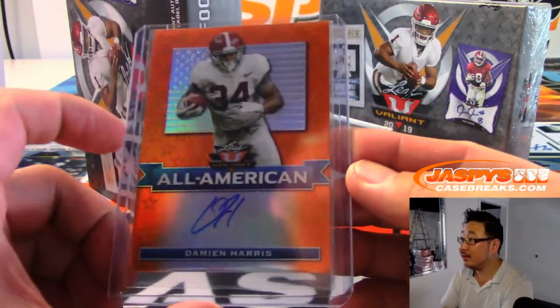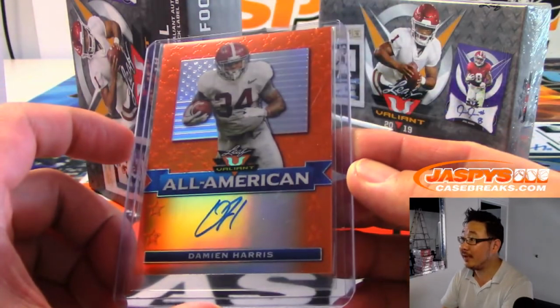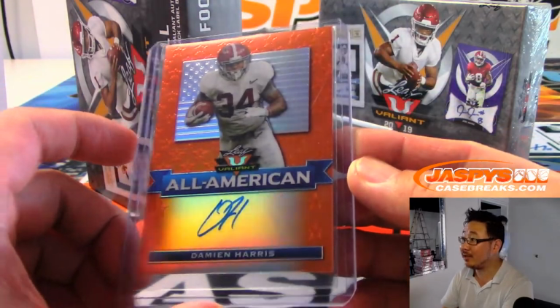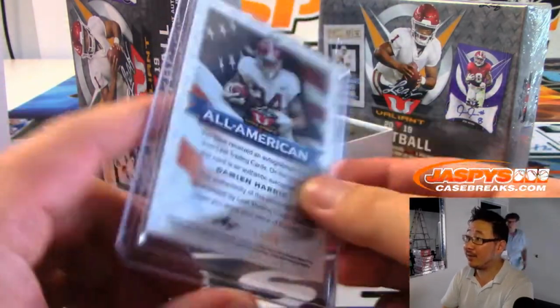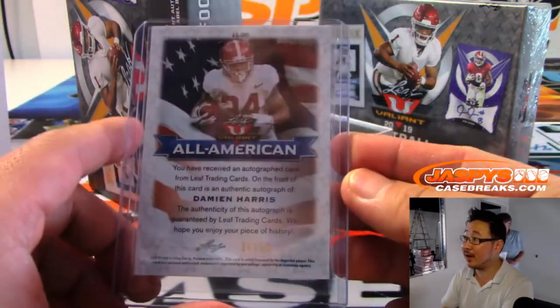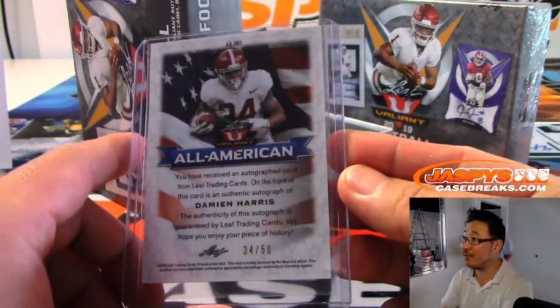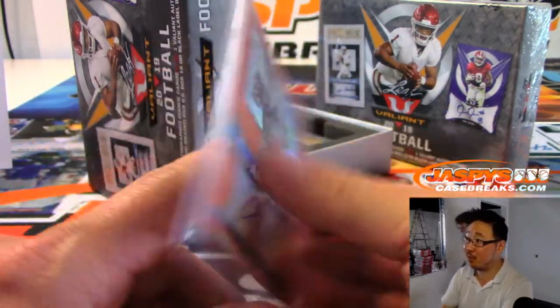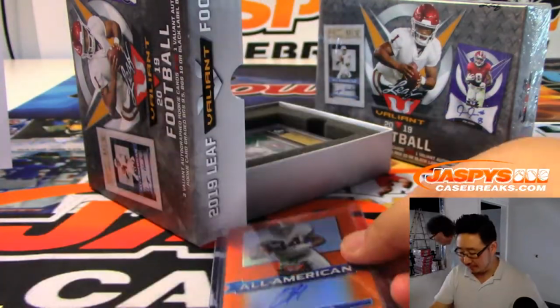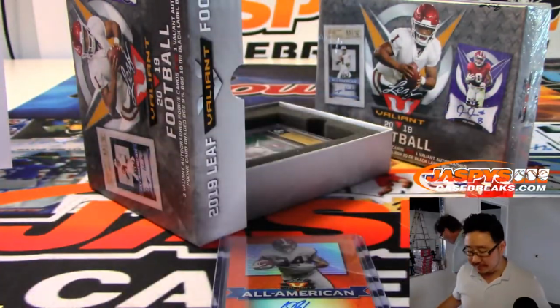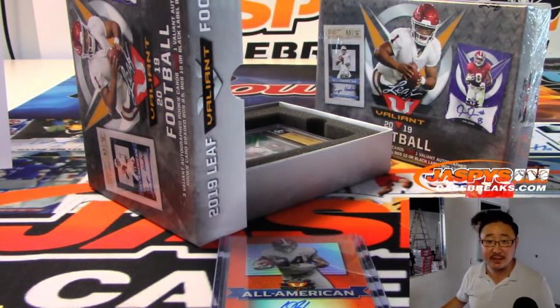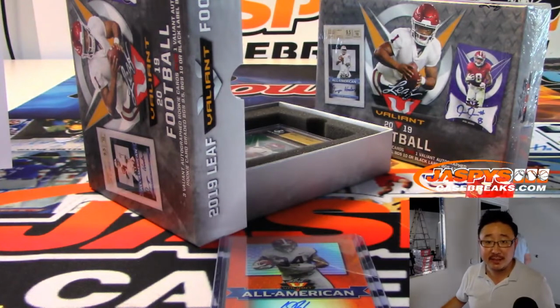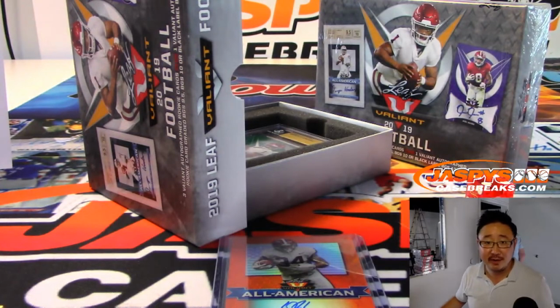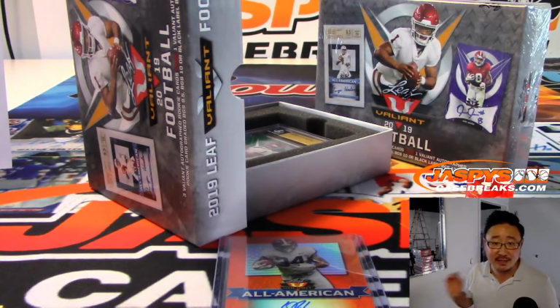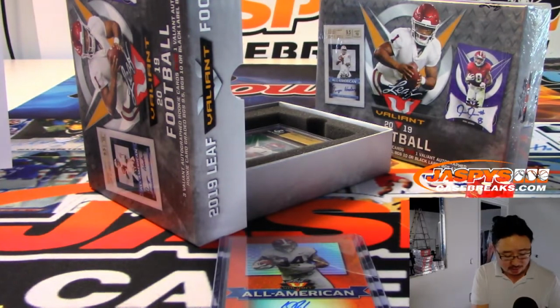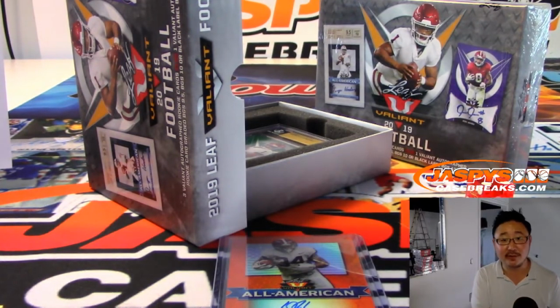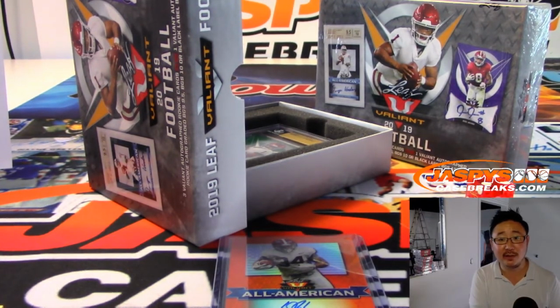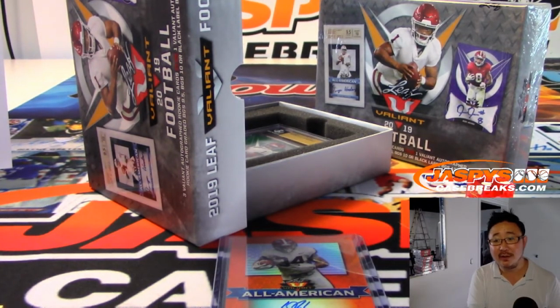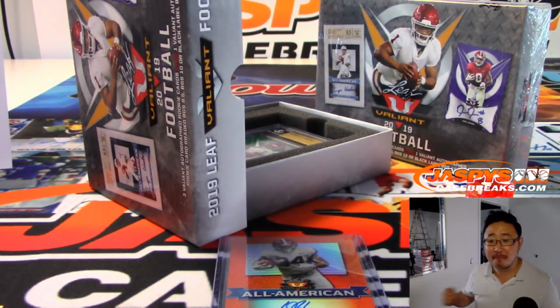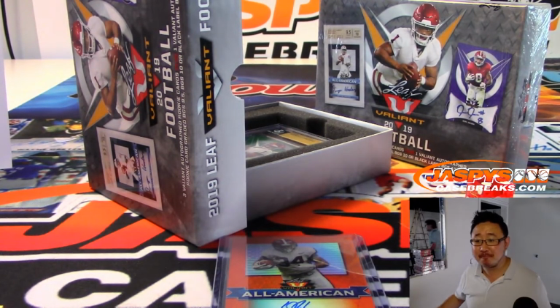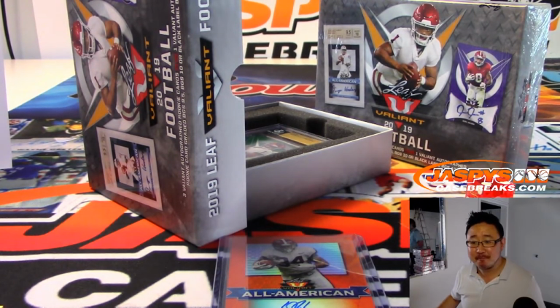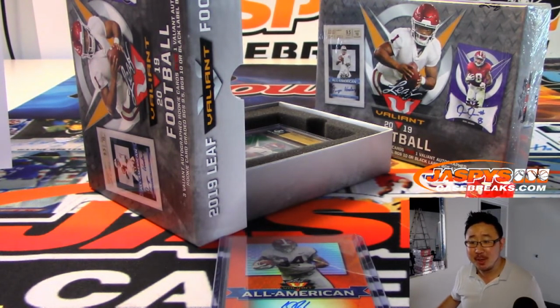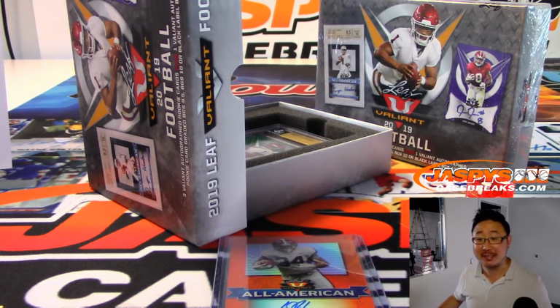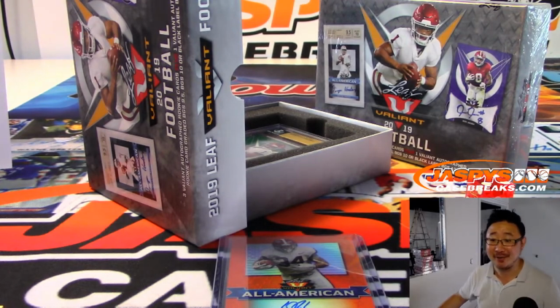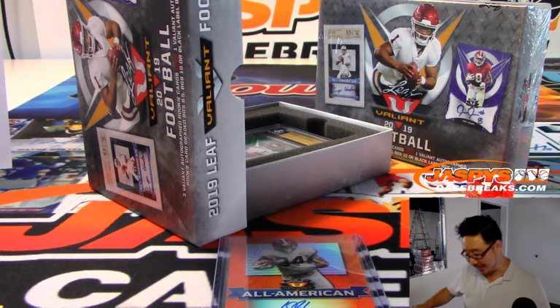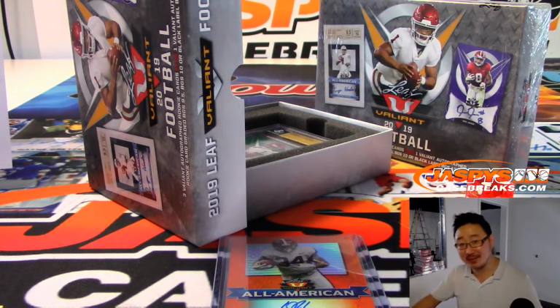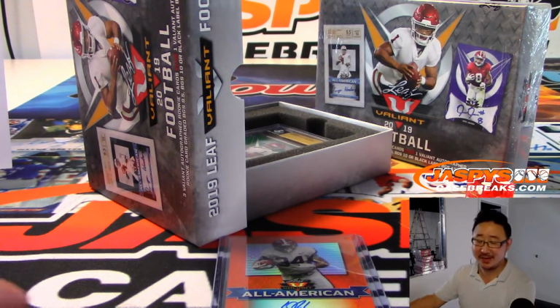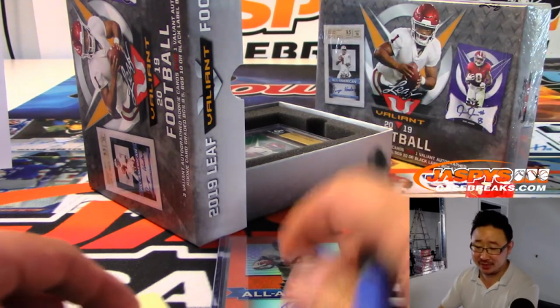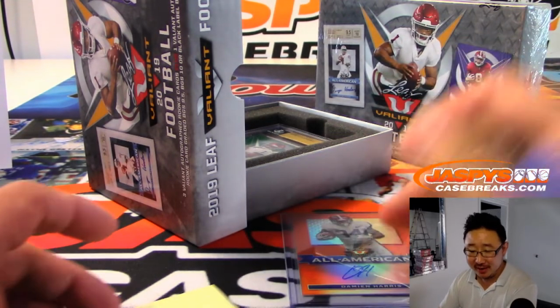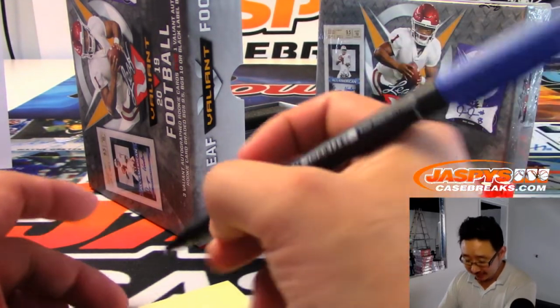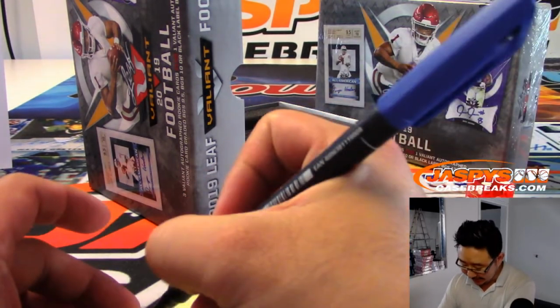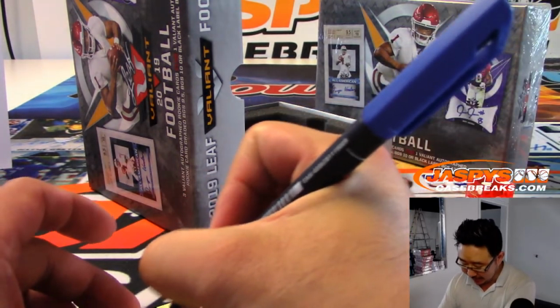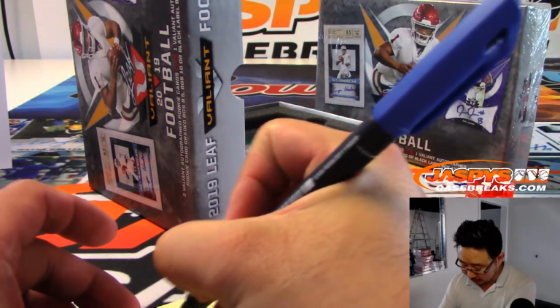Next up is Damian Harris, All American autograph, 34 out of 50. Damian Harris sounds like a Dolphin to me — no, he is a running back for the Patriots. I got the division right — AFC East. Chris Maxwell with that one.